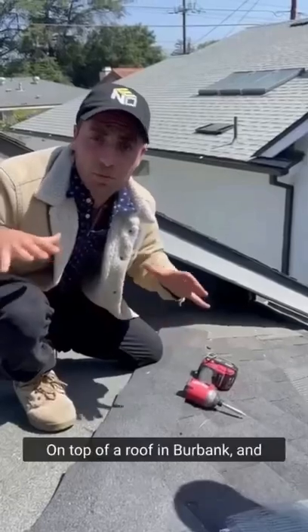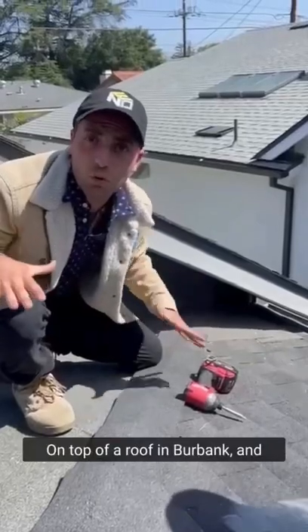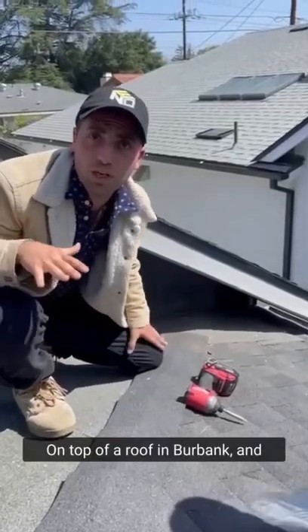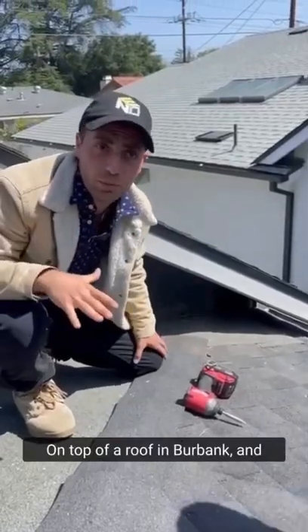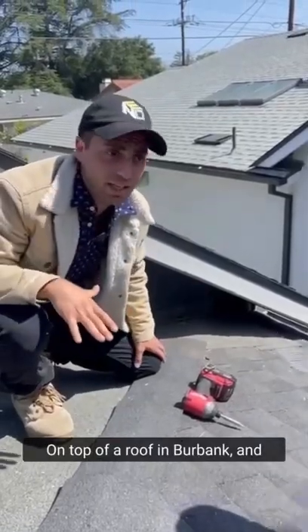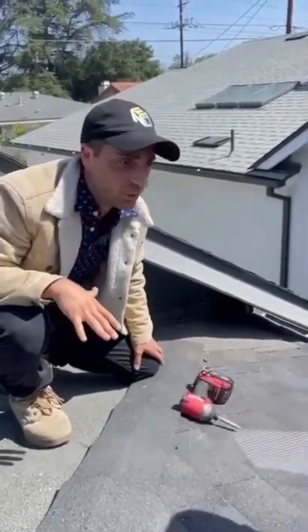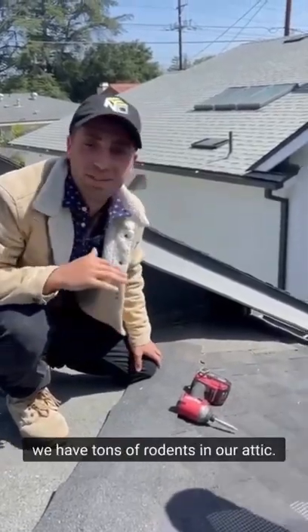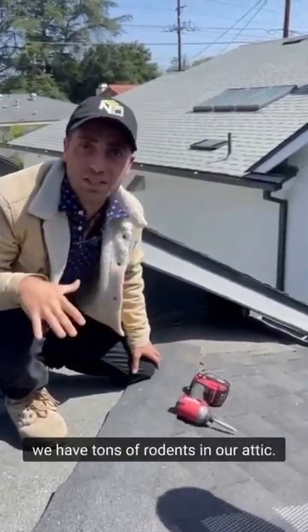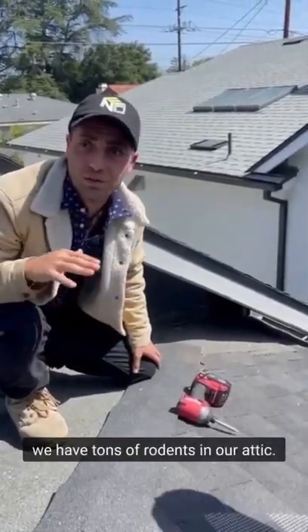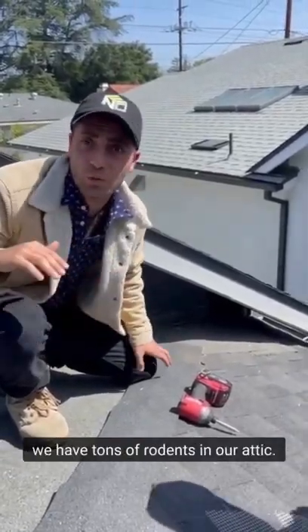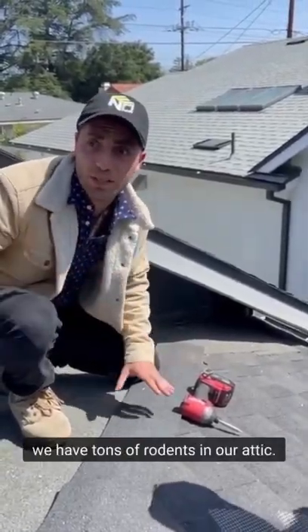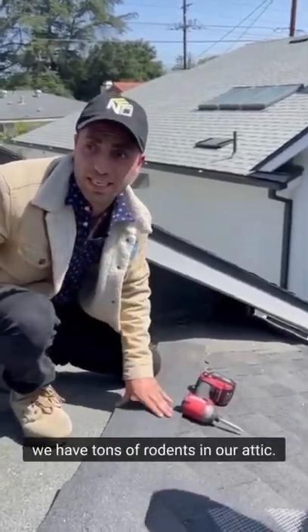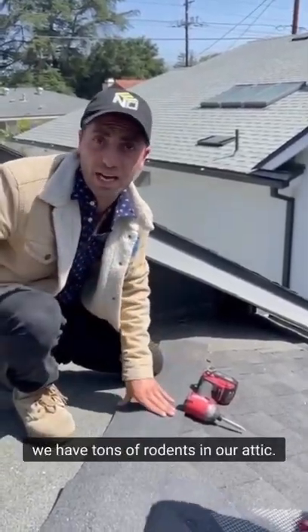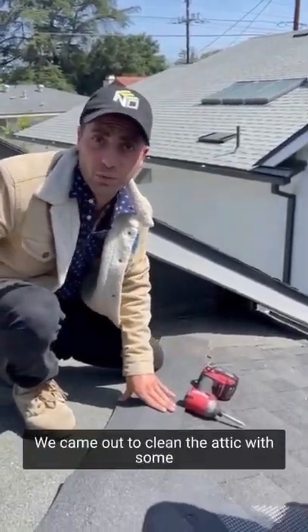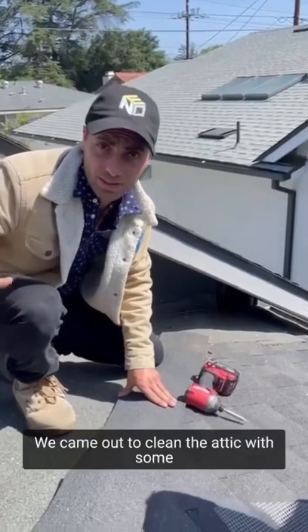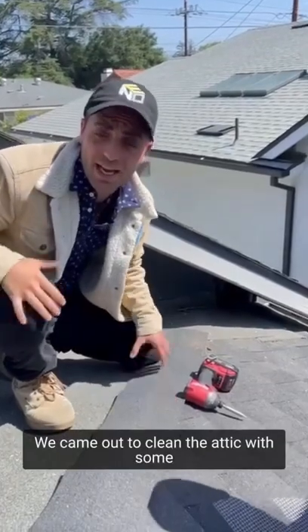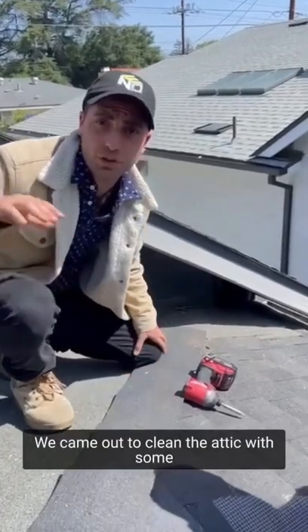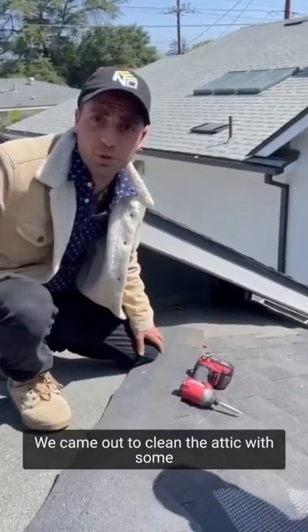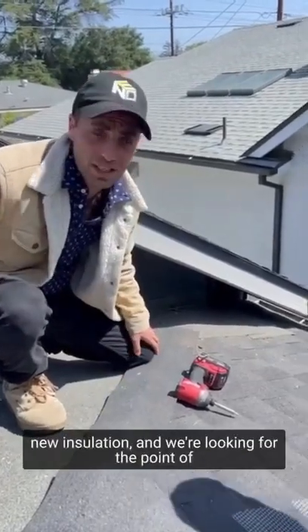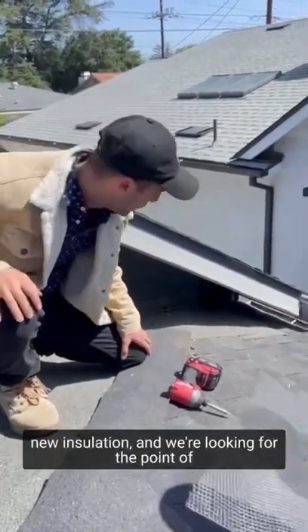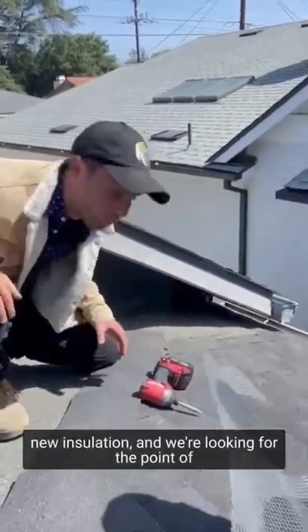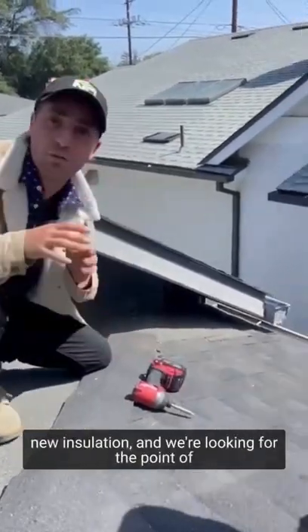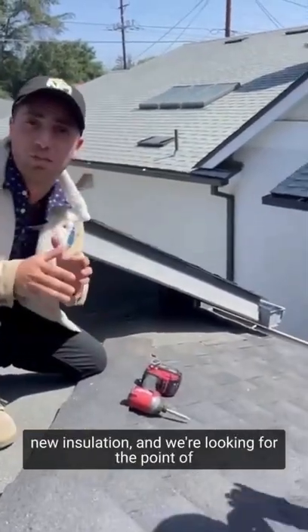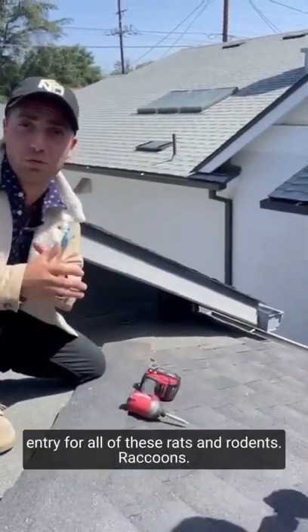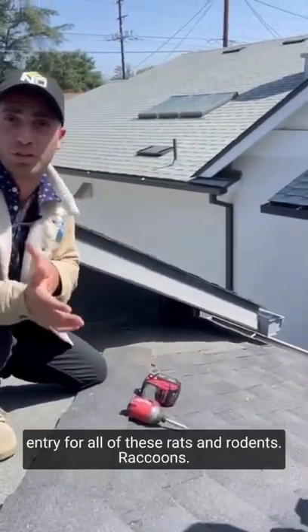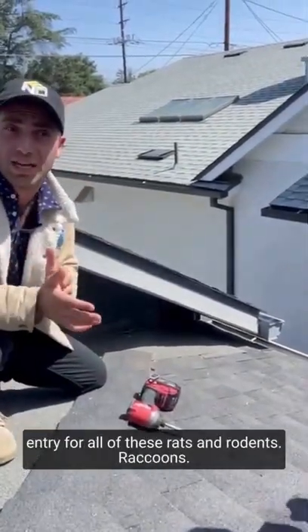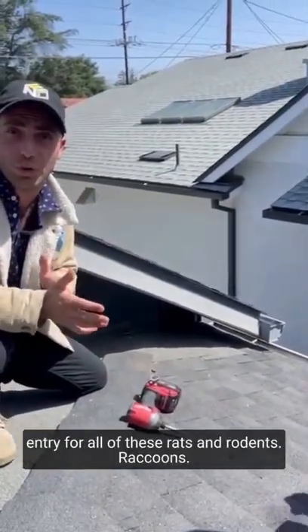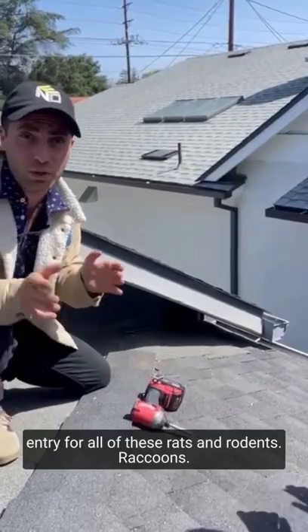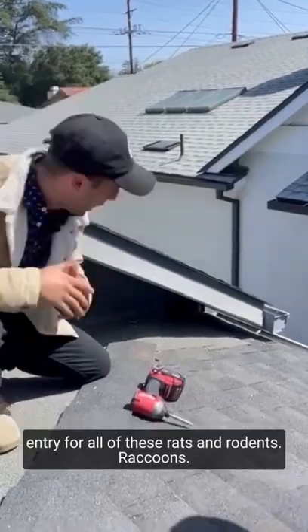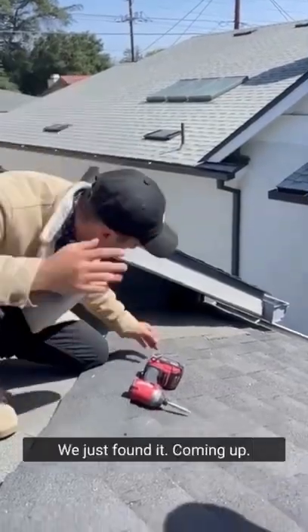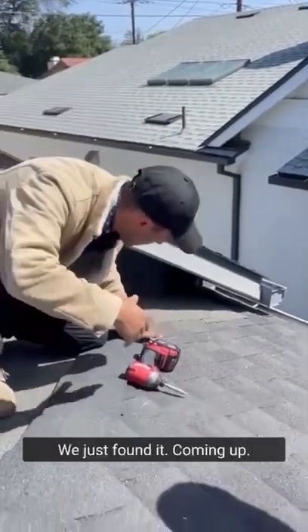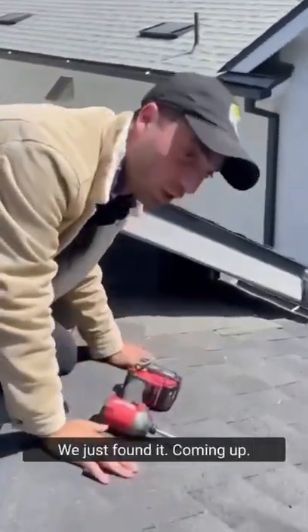On top of a roof in Burbank, we have tons of rodents in our attic, so we came out to clean the attic for some new insulation. We're looking for the point of entry for all of these rats and rodents, raccoons, and we just found a good look.